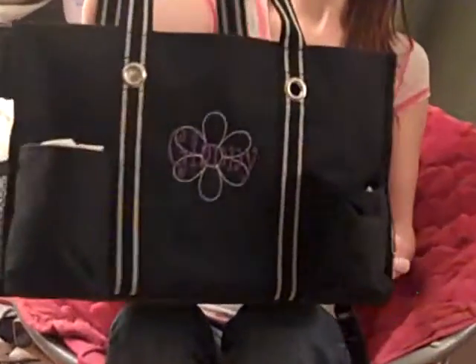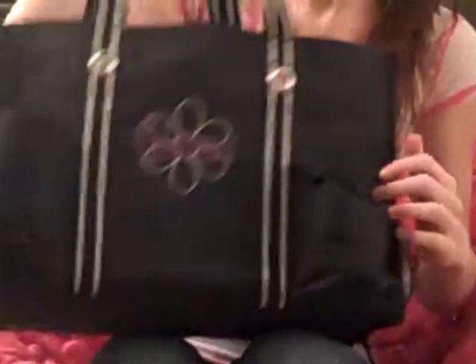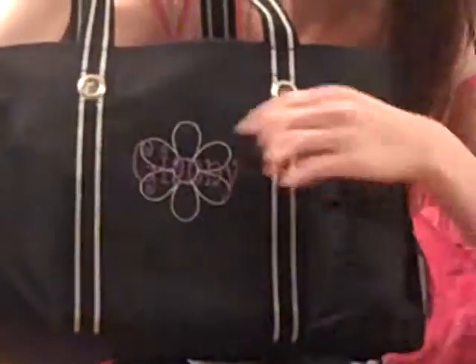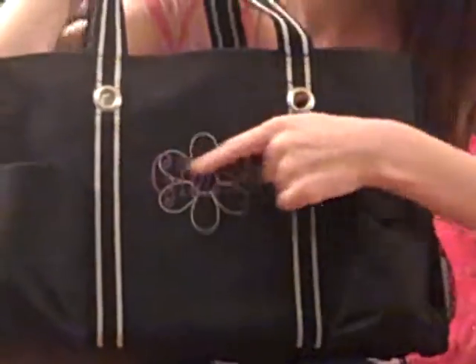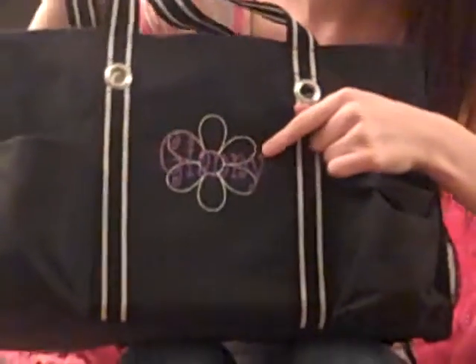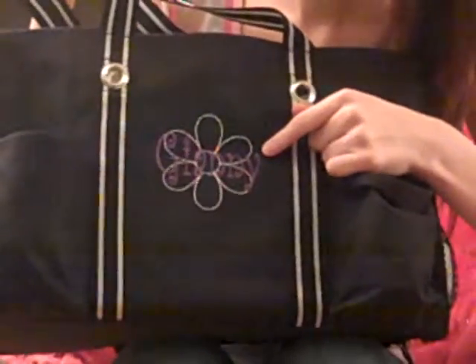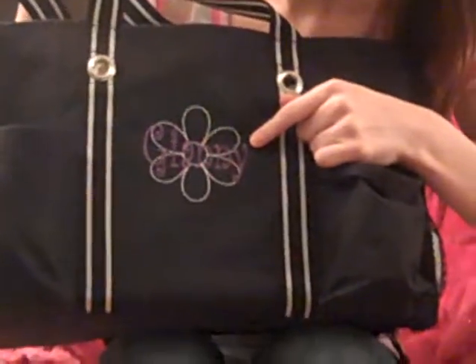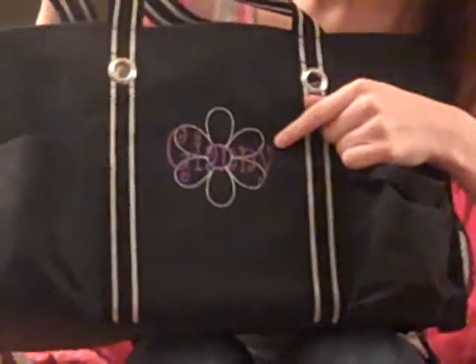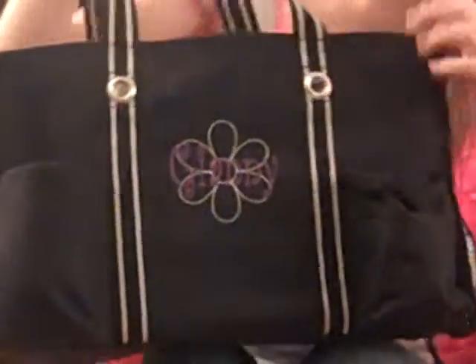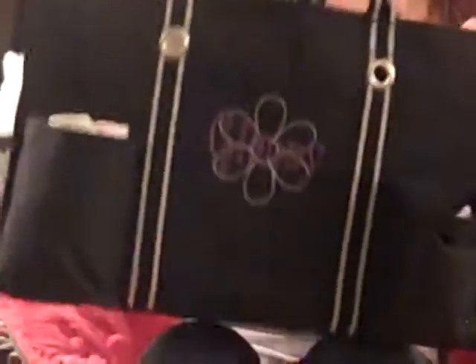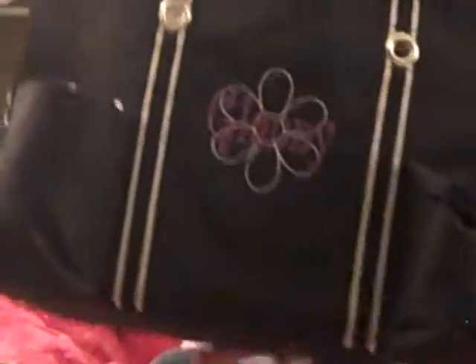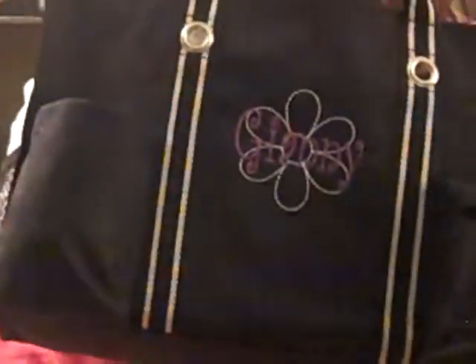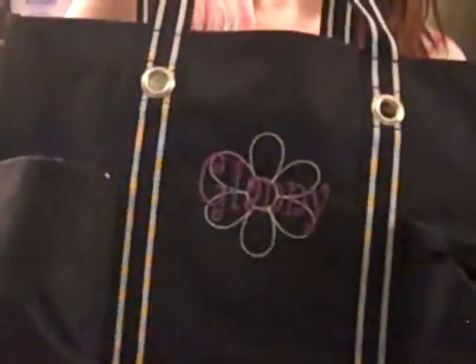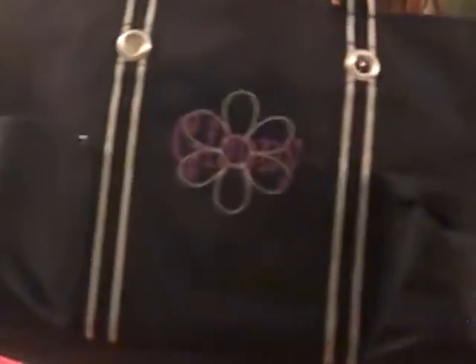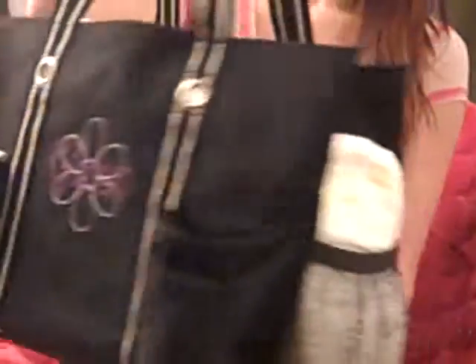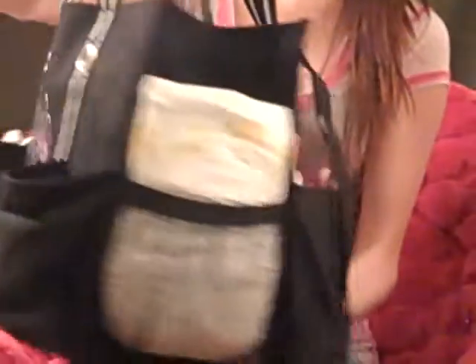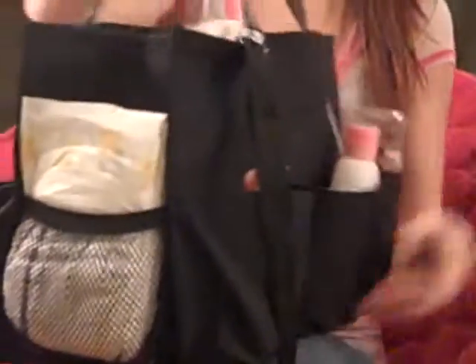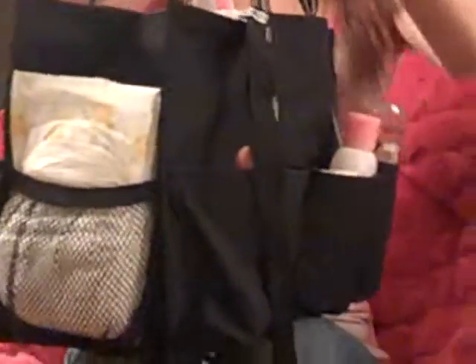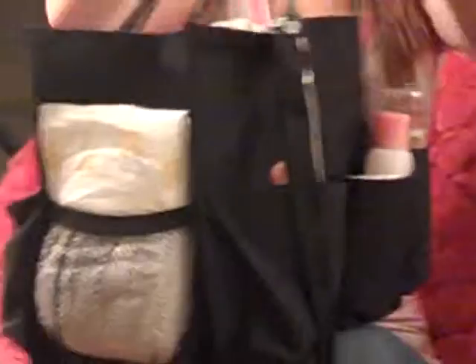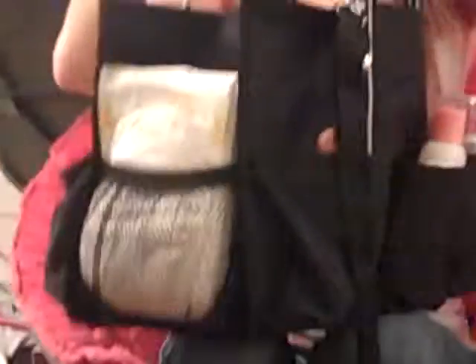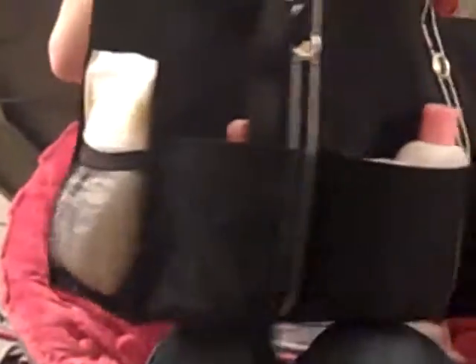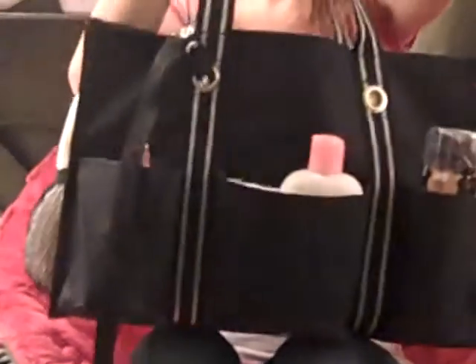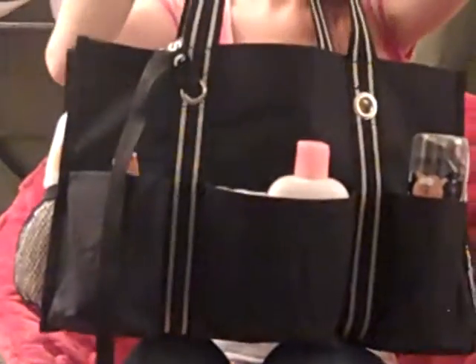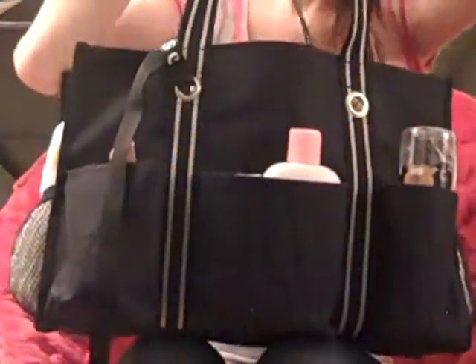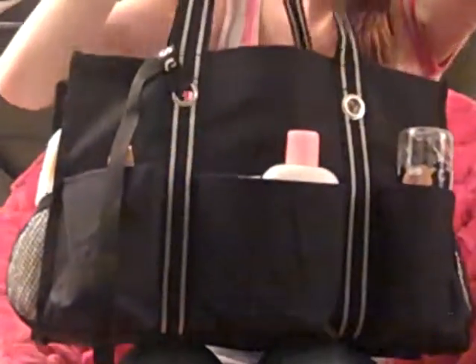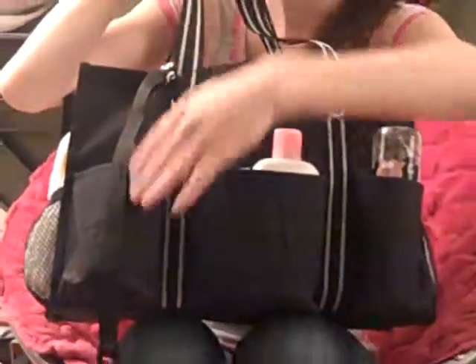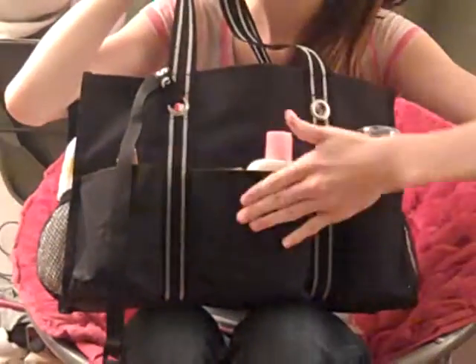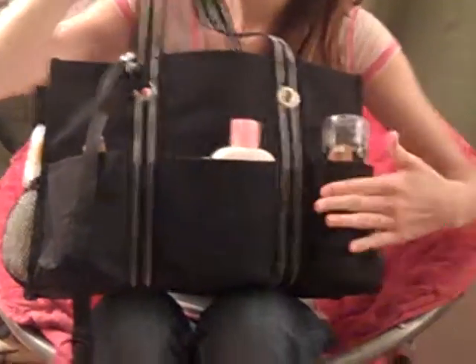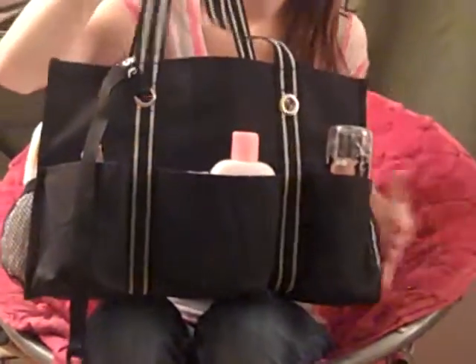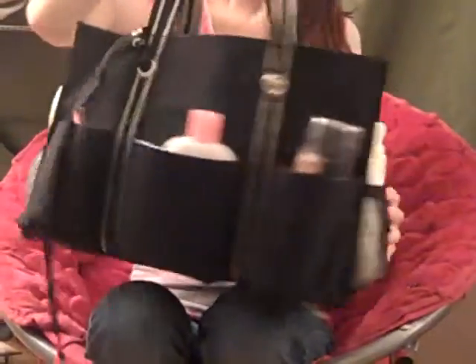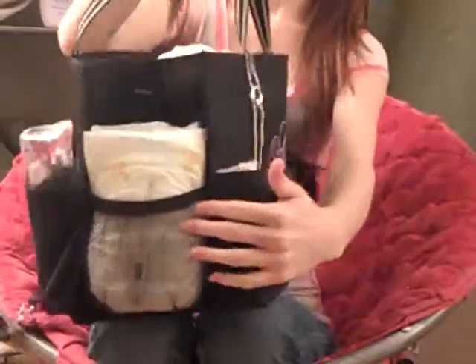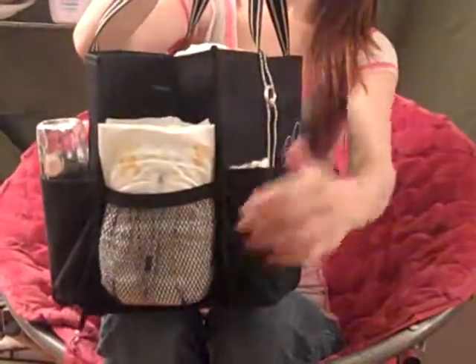That's the front and it has Gianni's name right there. And then the side, the back — there's lots of pockets, big ones too. And the other side.